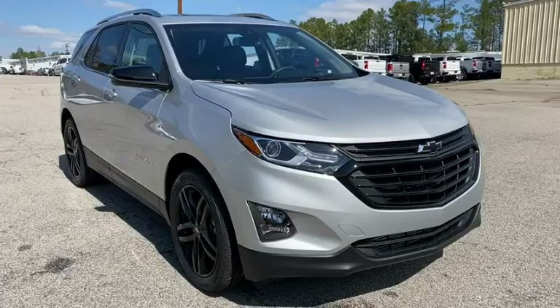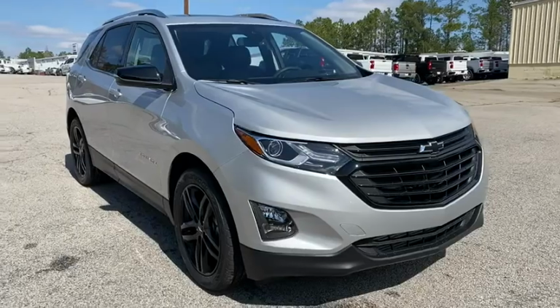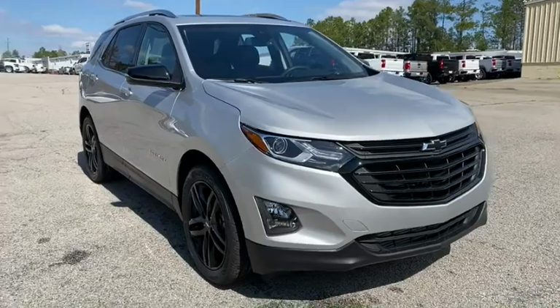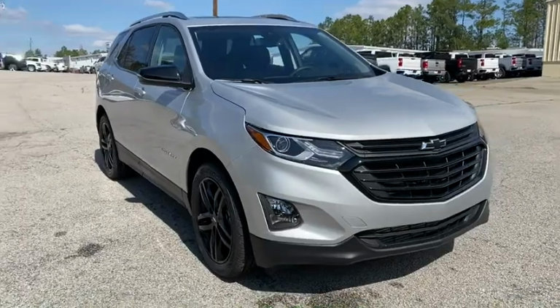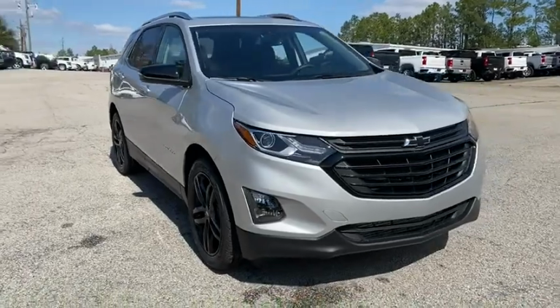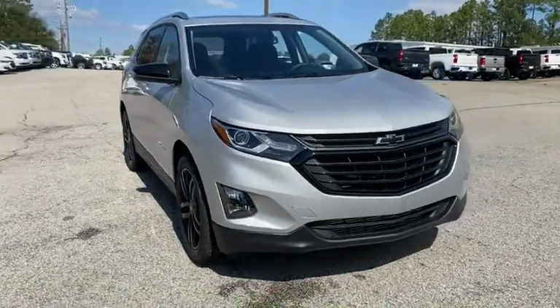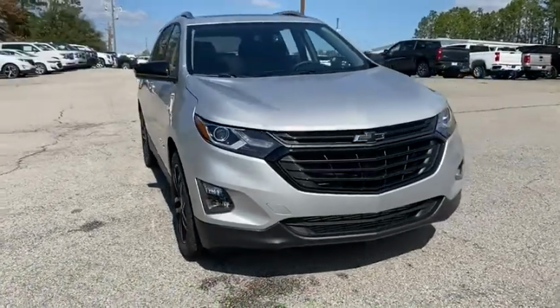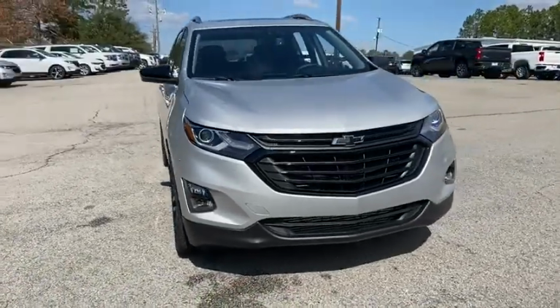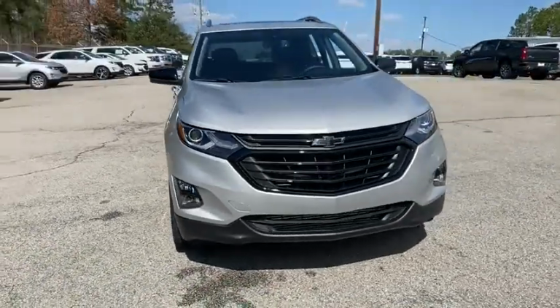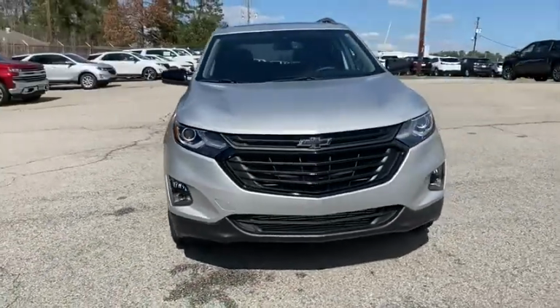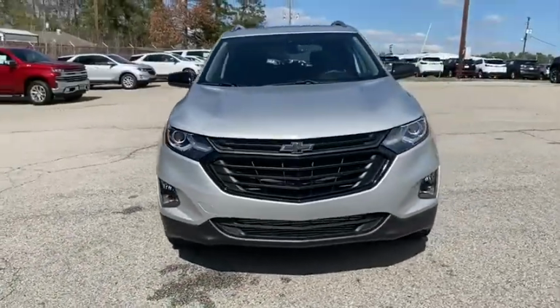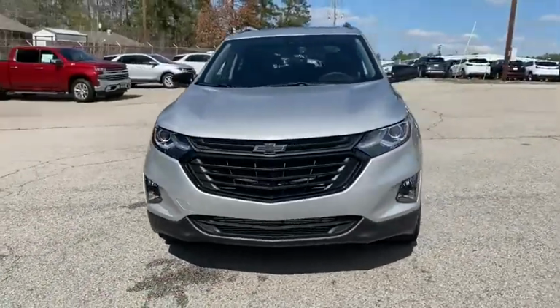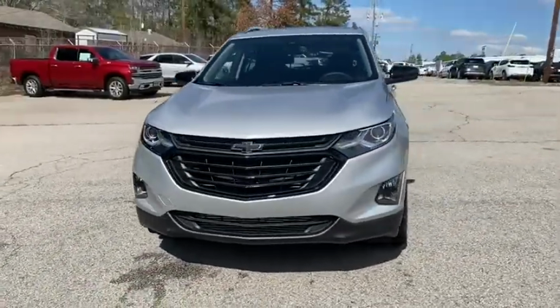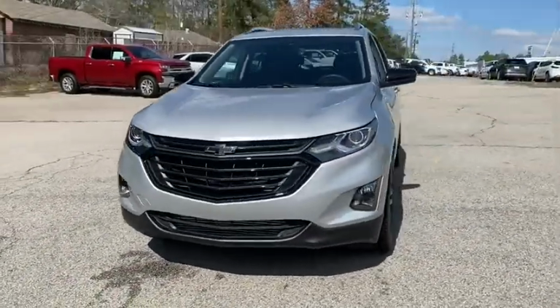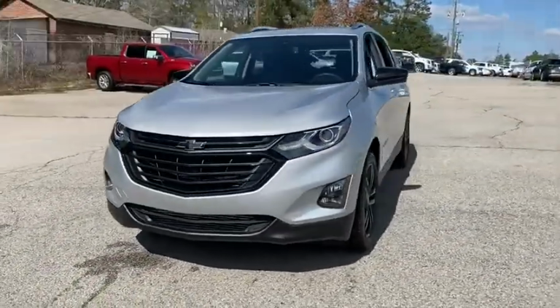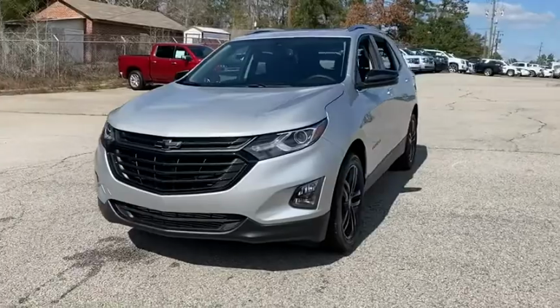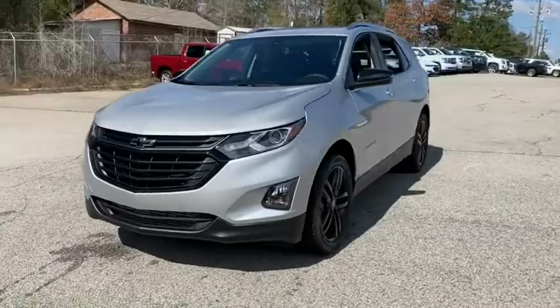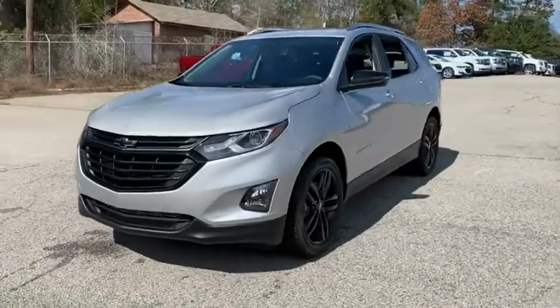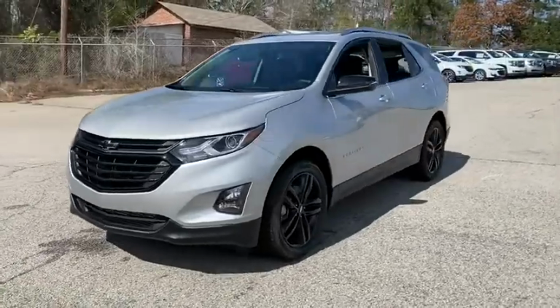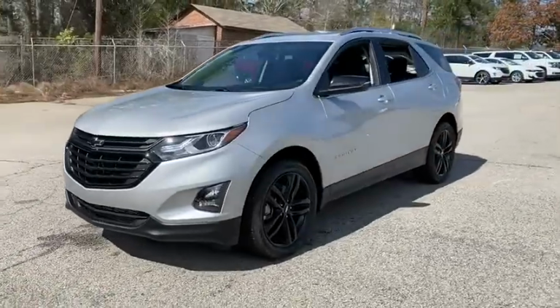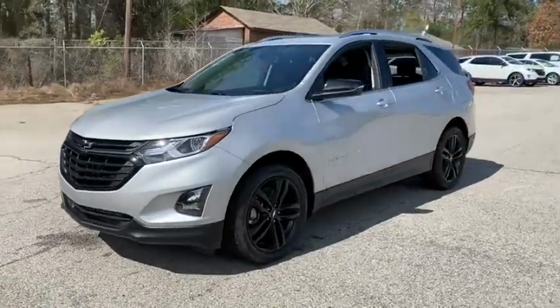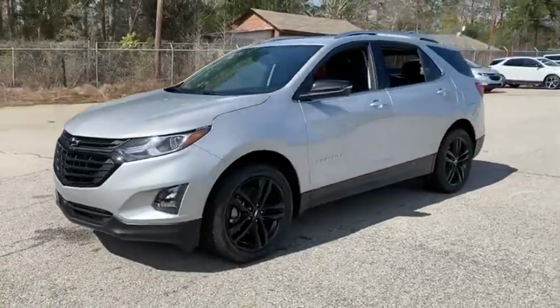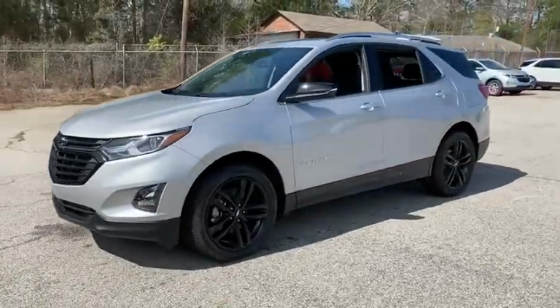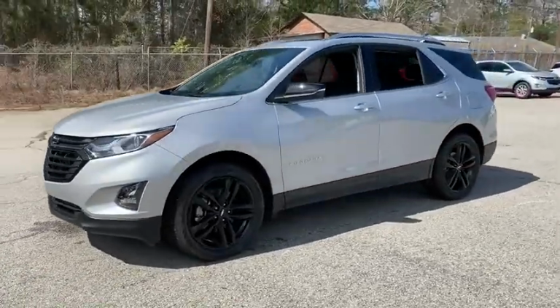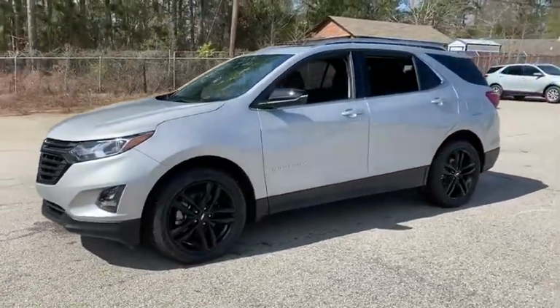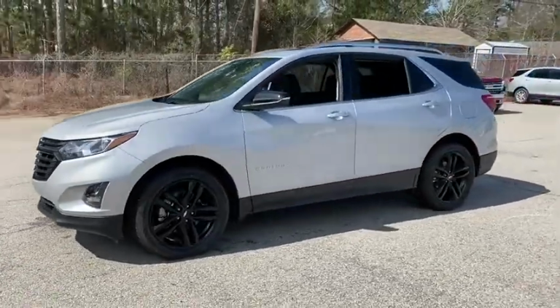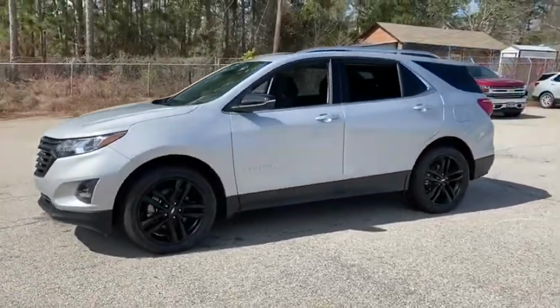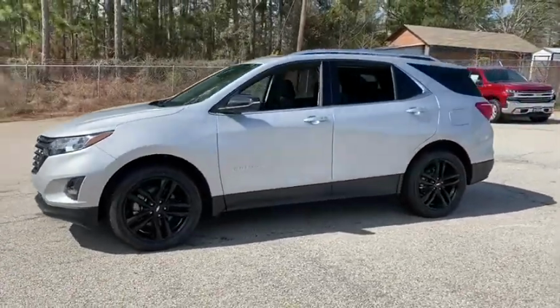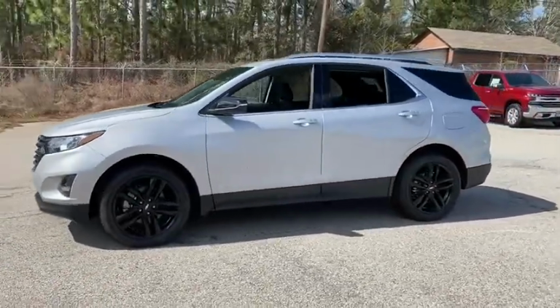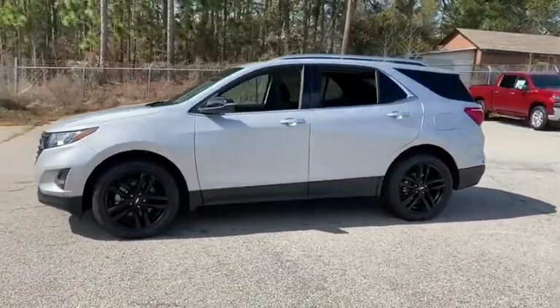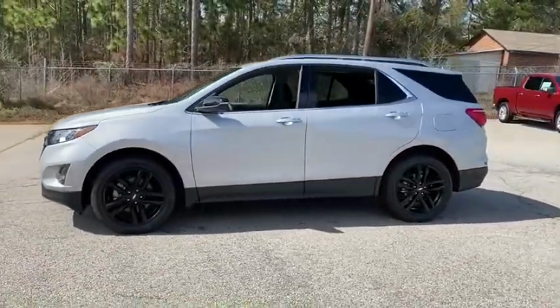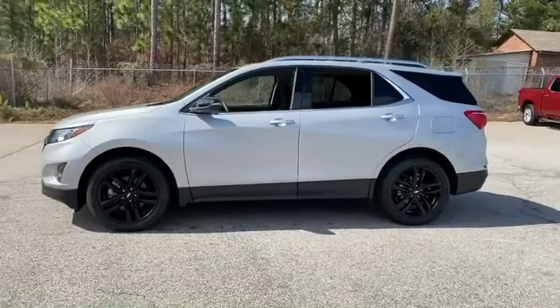Make a great choice today with the 2020 Chevrolet Equinox. Fuel efficiency, safety, and value equals the Chevy Equinox. This vehicle has less than 100 miles.